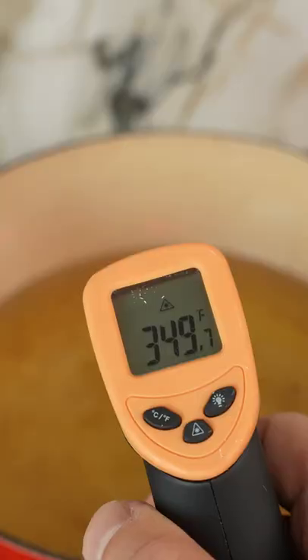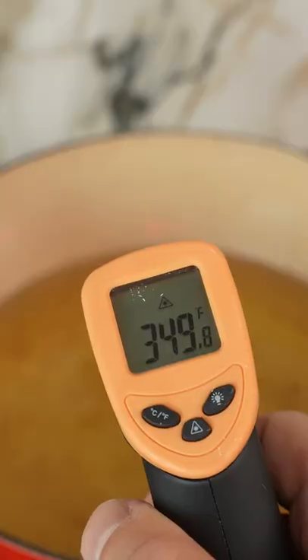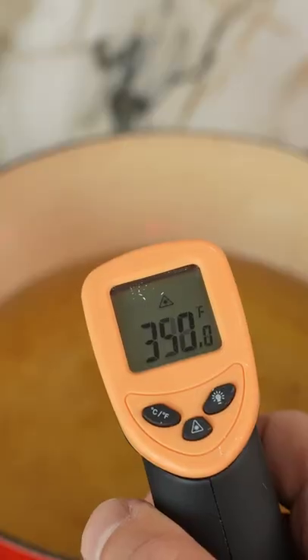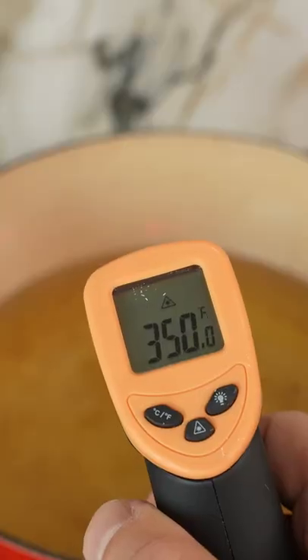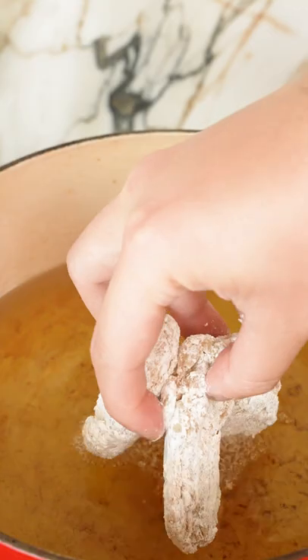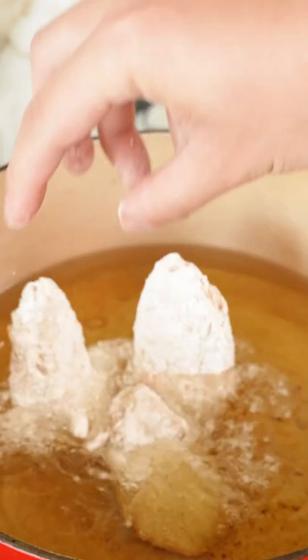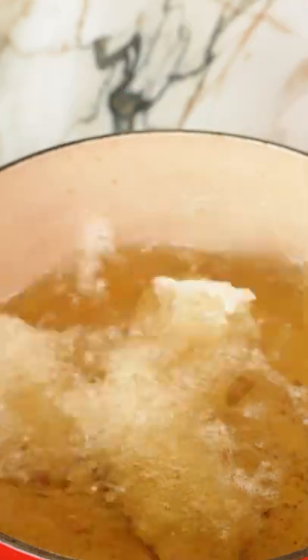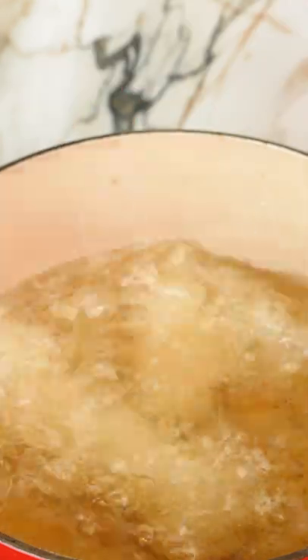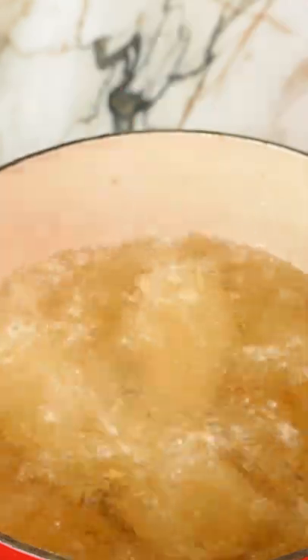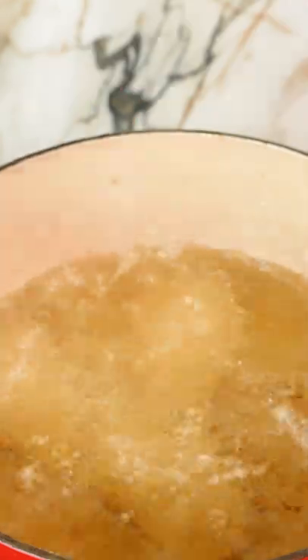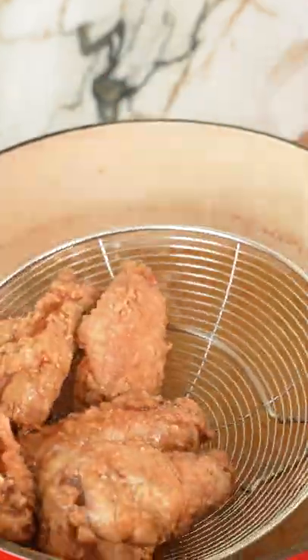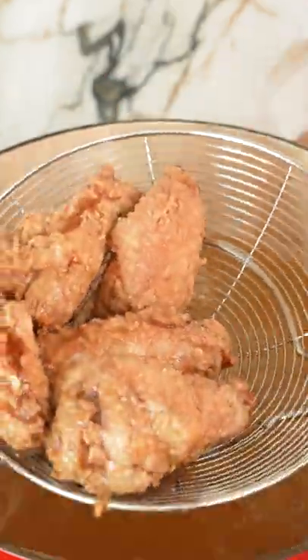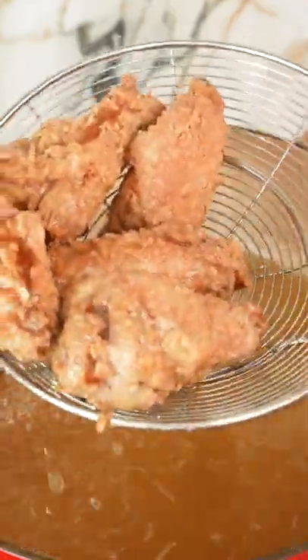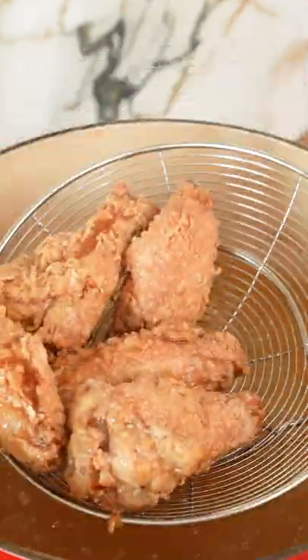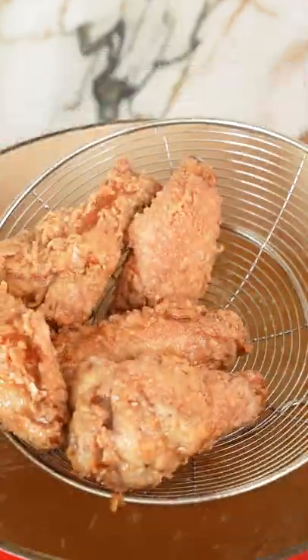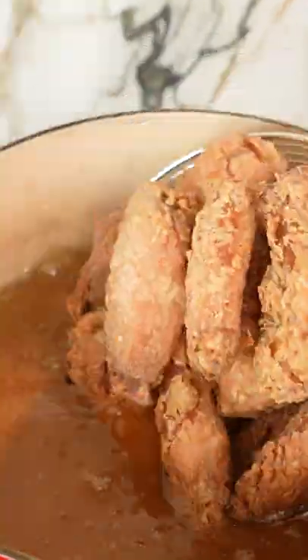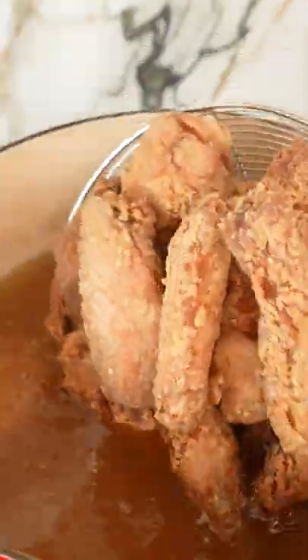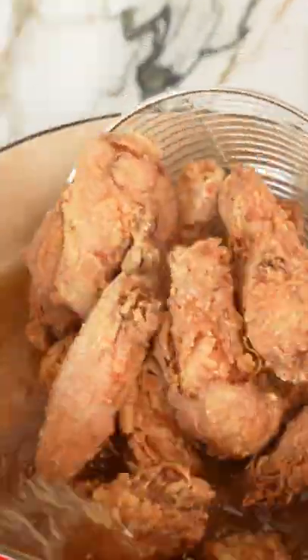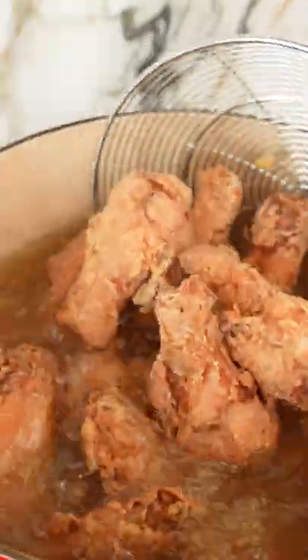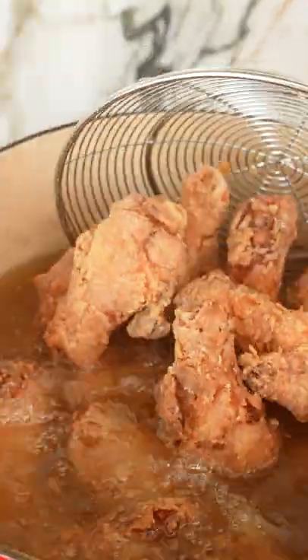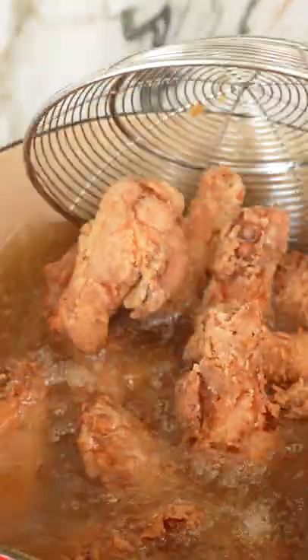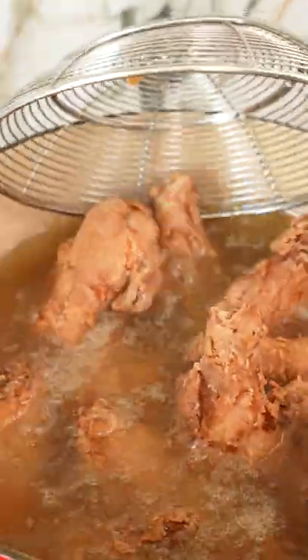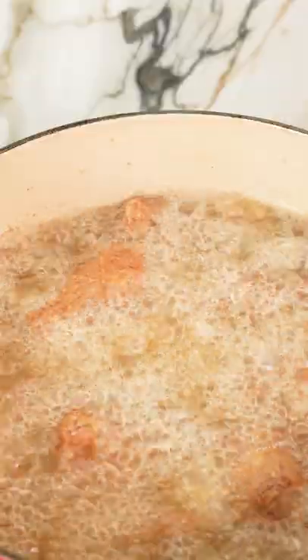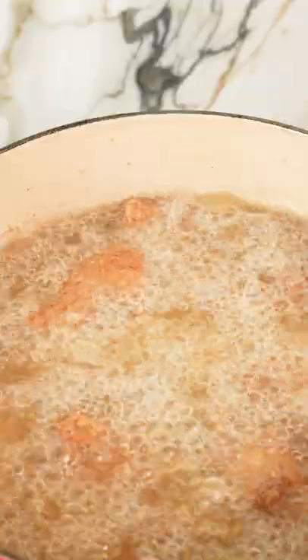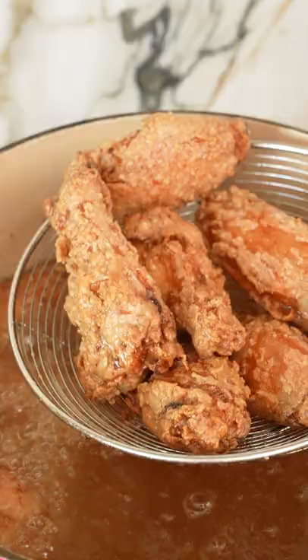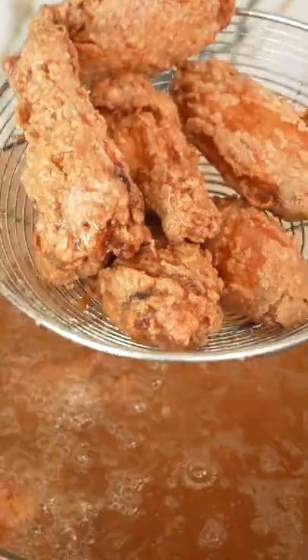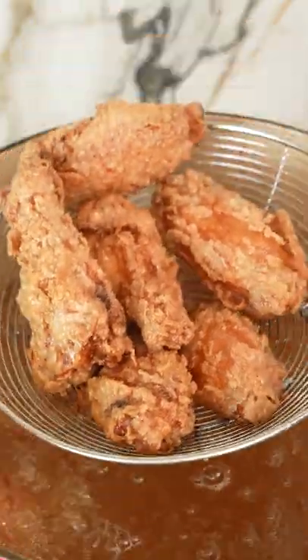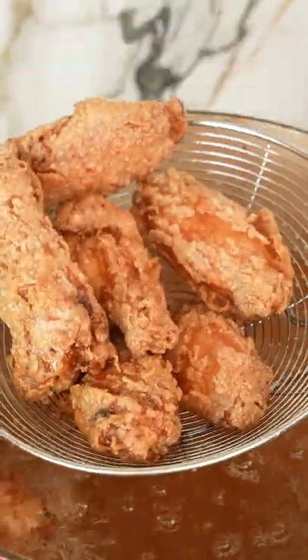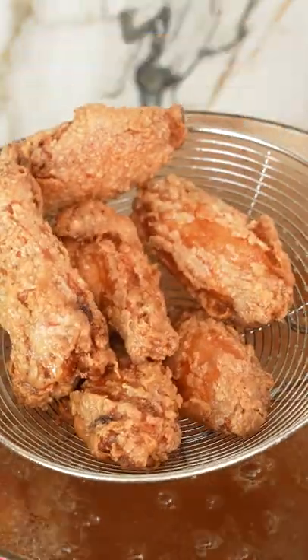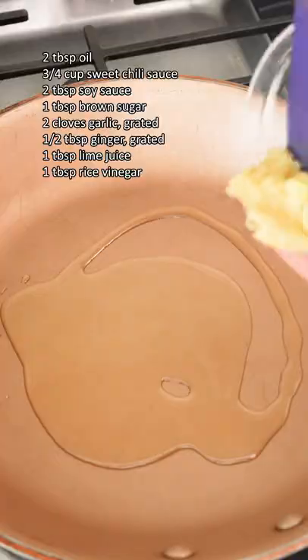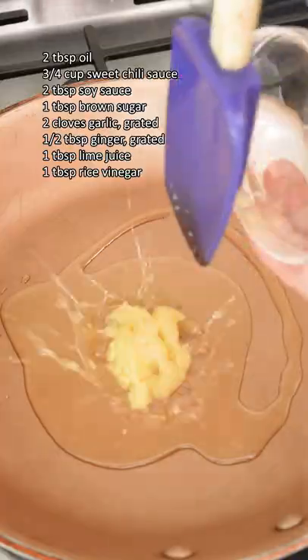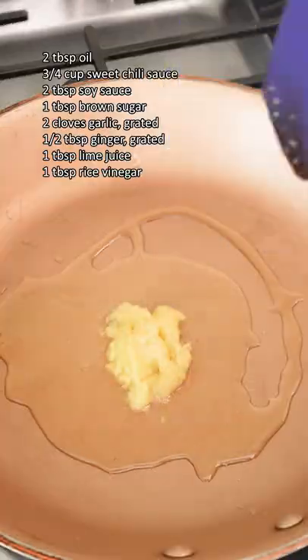Fry them for five to seven minutes at 350 and remove. Let the oil come back up to temperature, then we're gonna double fry them at 350 for another two to three minutes to get them super crispy.